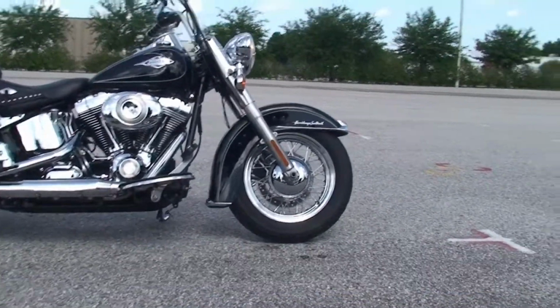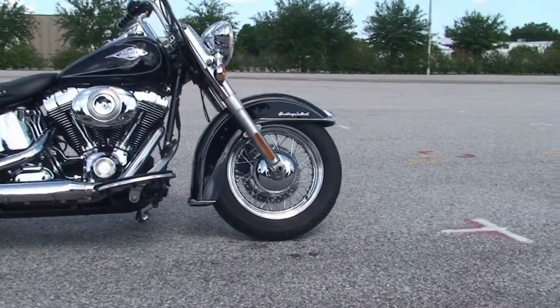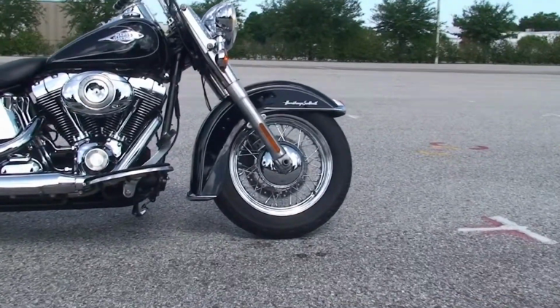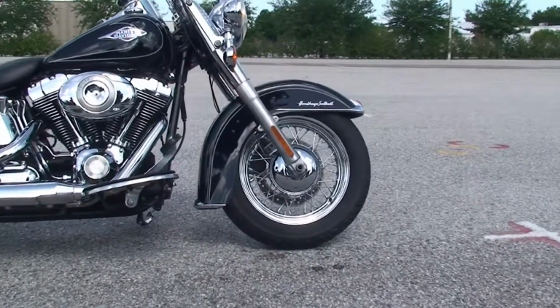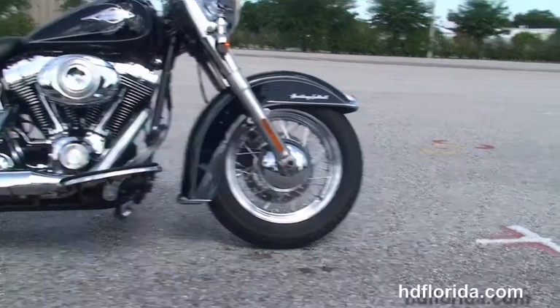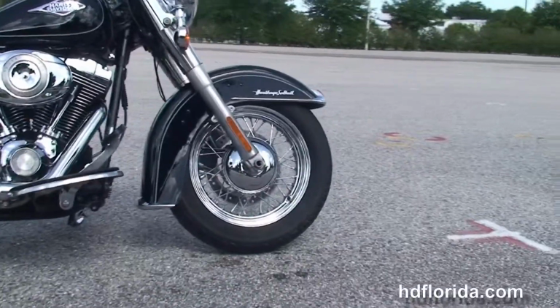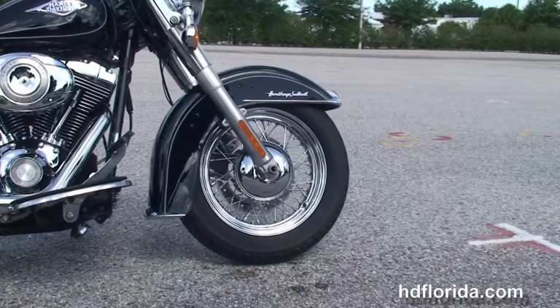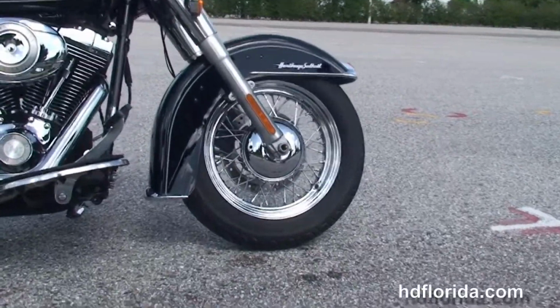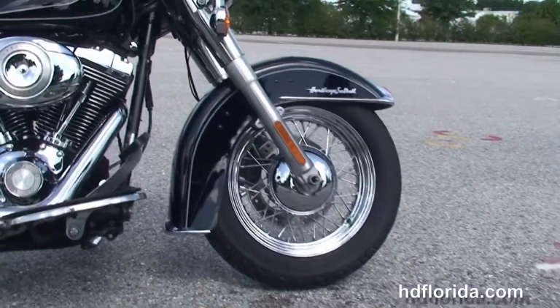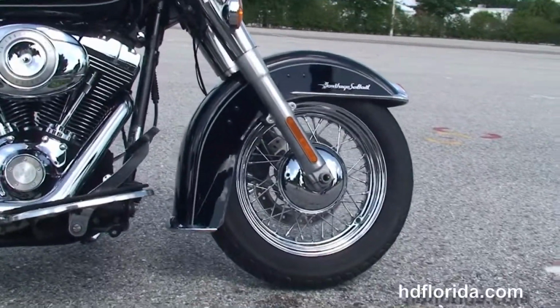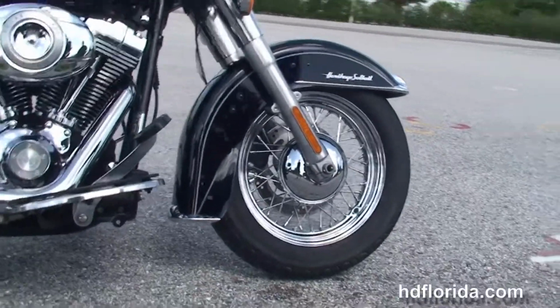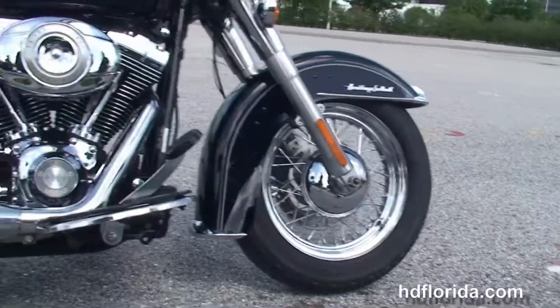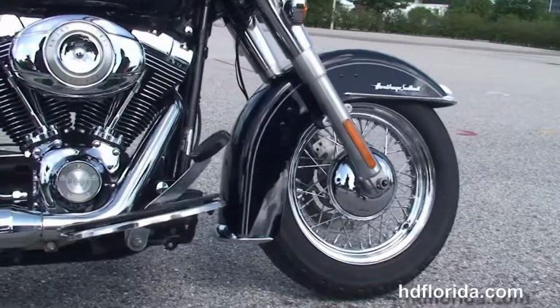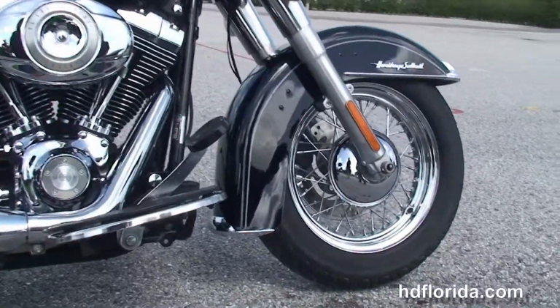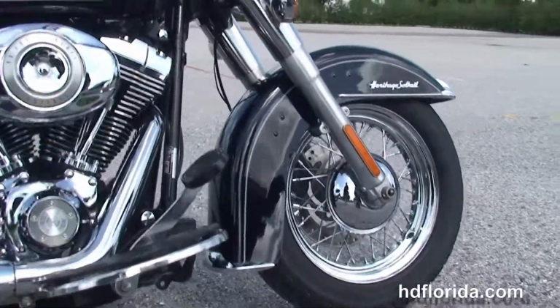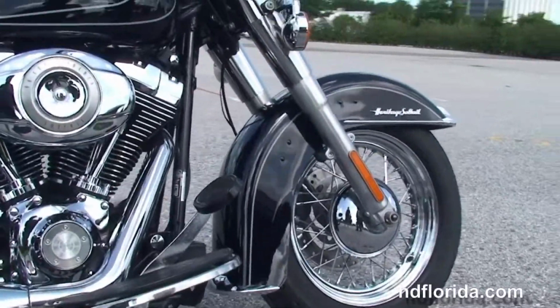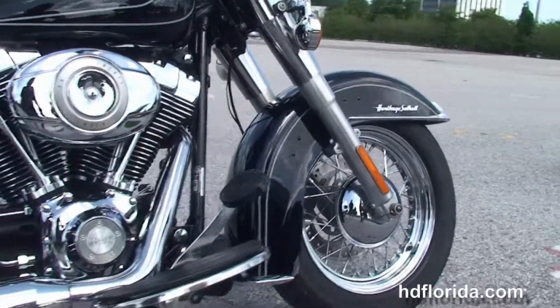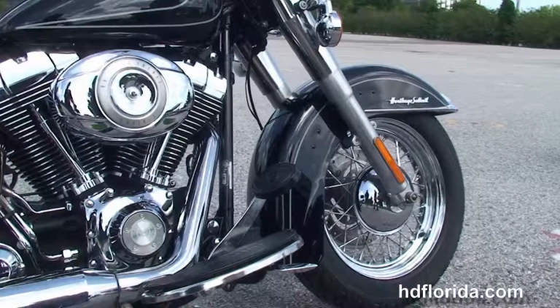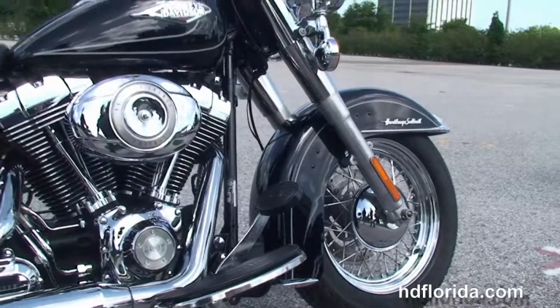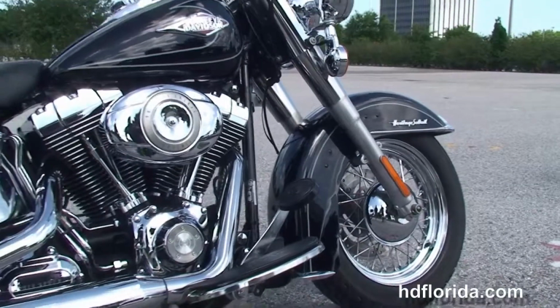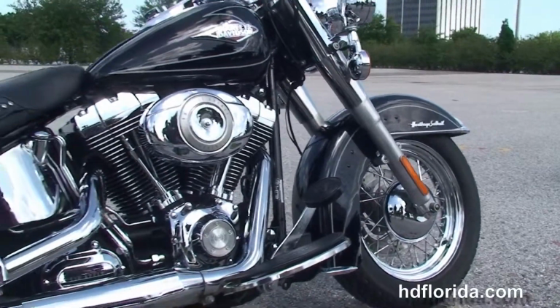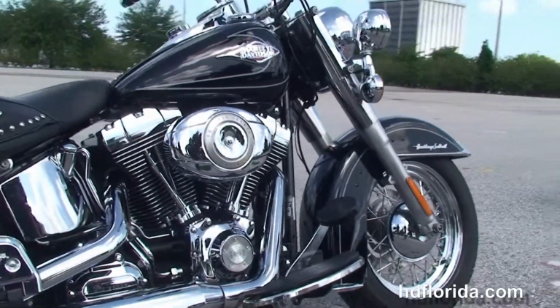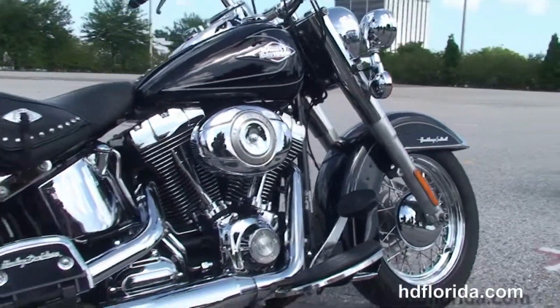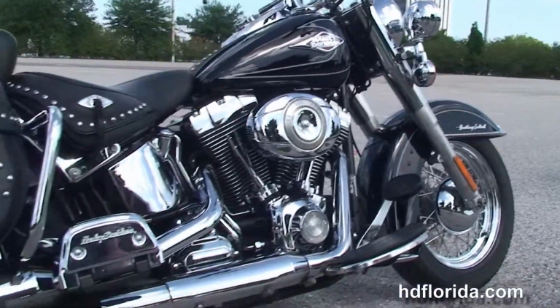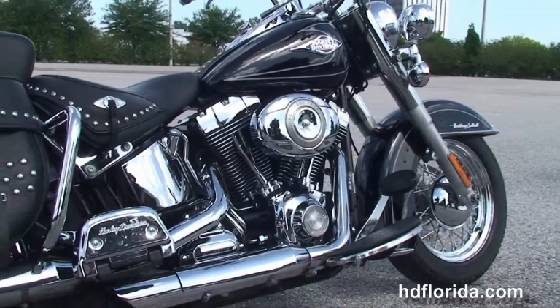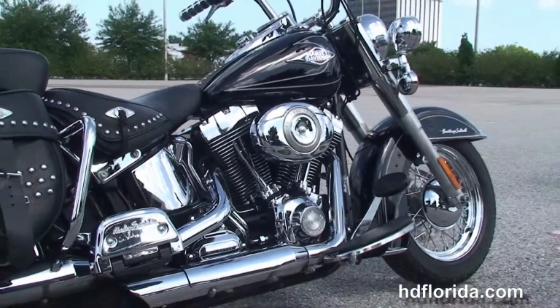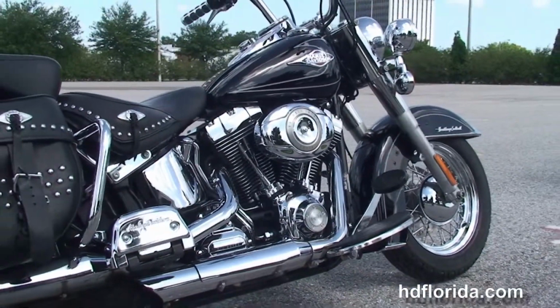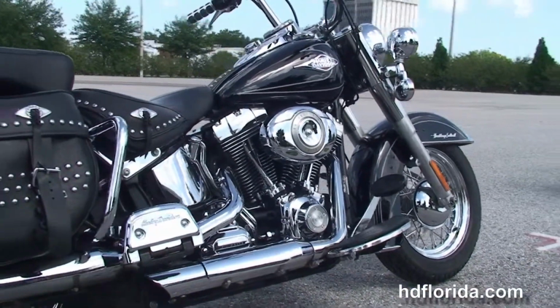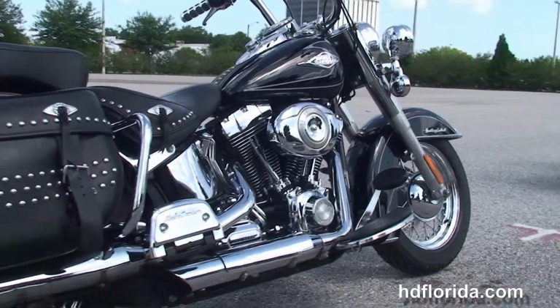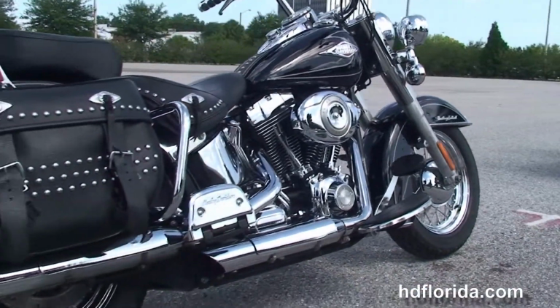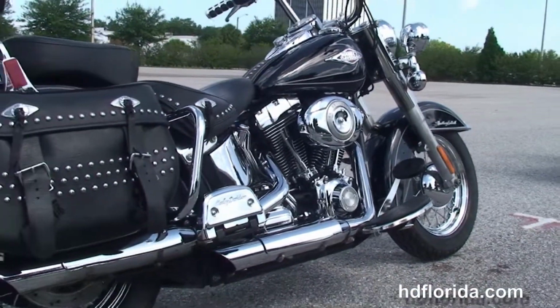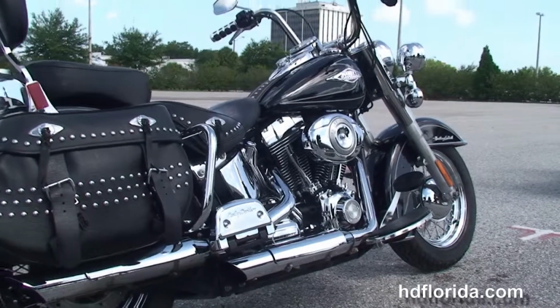This bike starts out front with a chrome-trimmed front fender and the 16-inch steel lace wheels. We head back to full-size Half Moon Rider floorboards and the counterbalanced 96 cubic inch engine with 6-speed transmission.